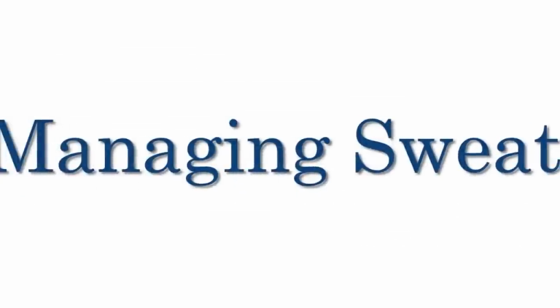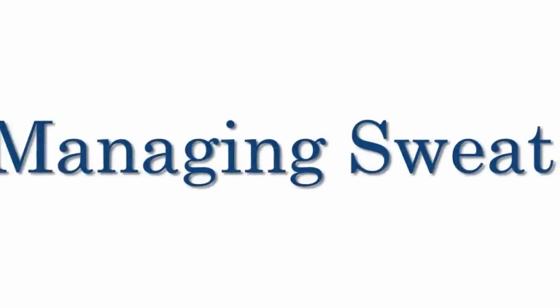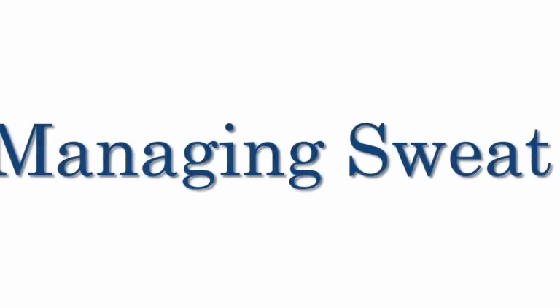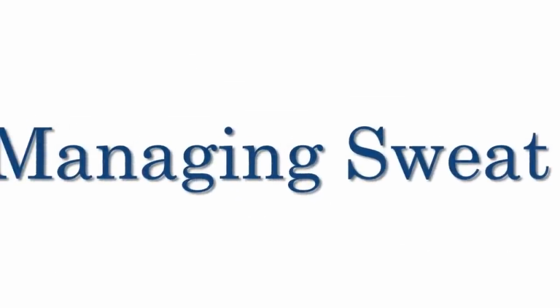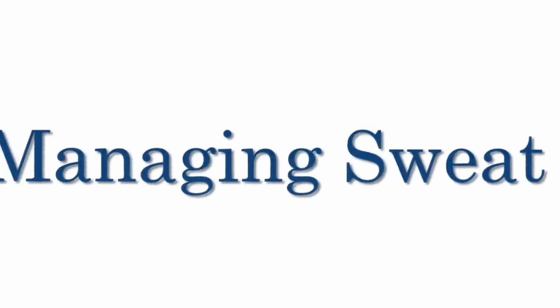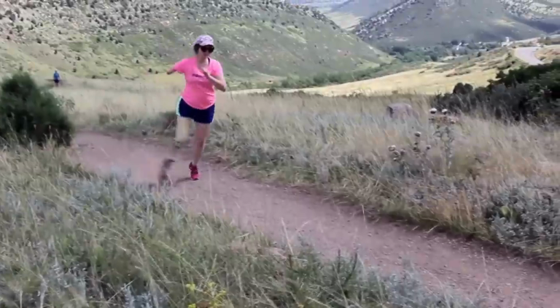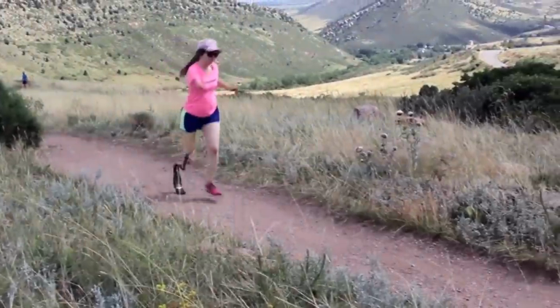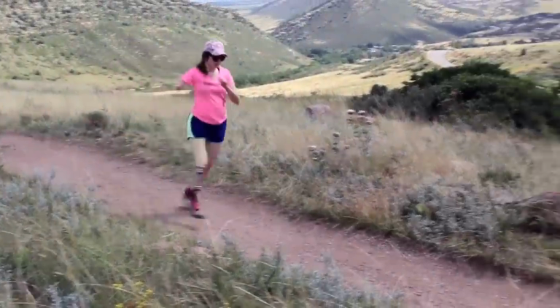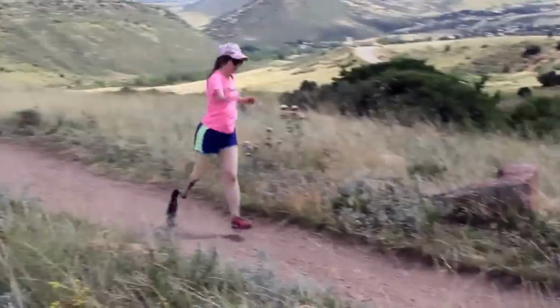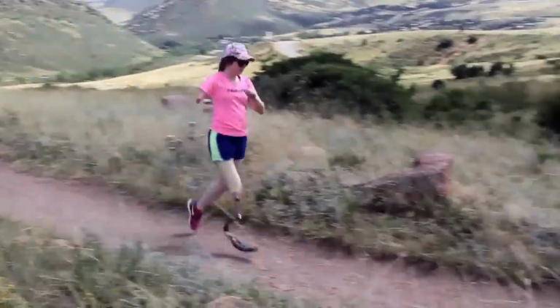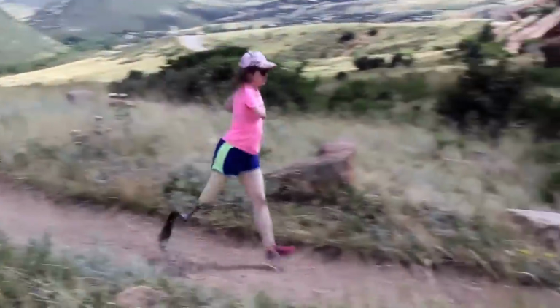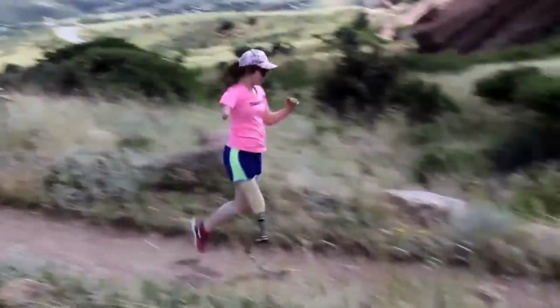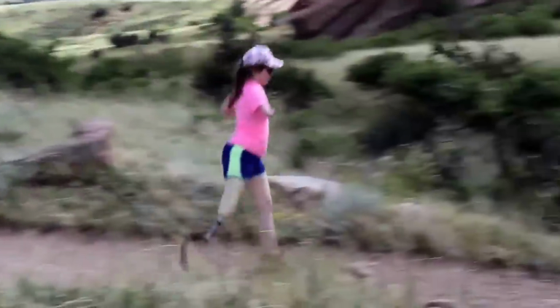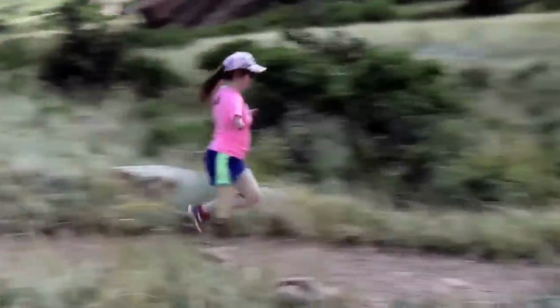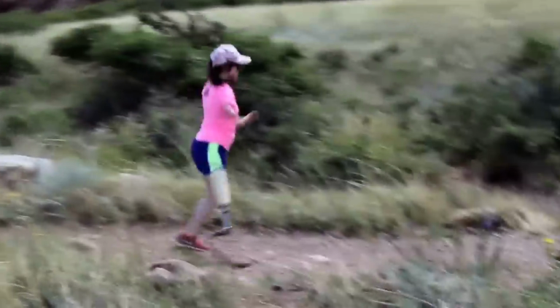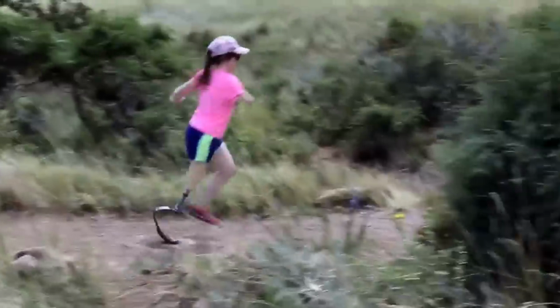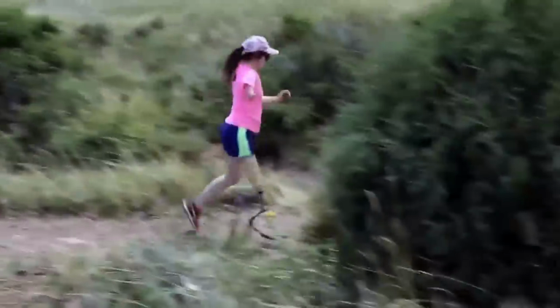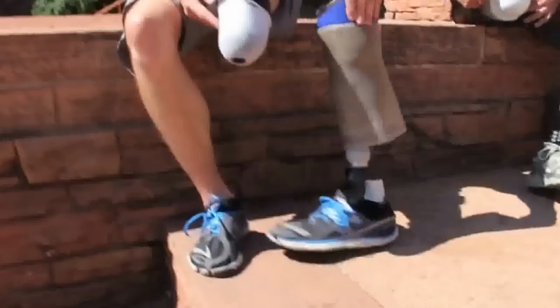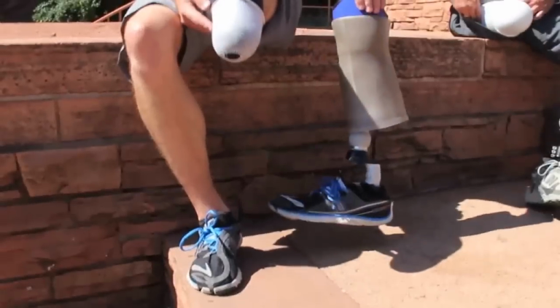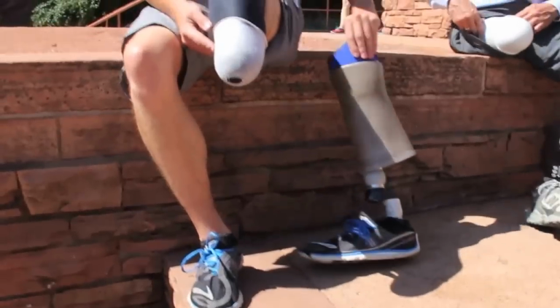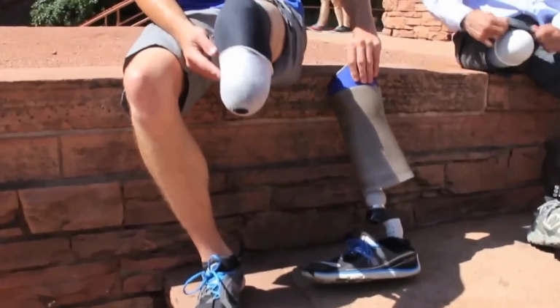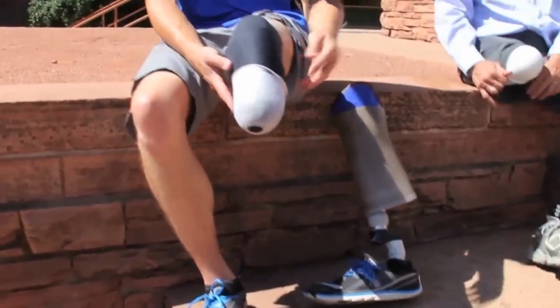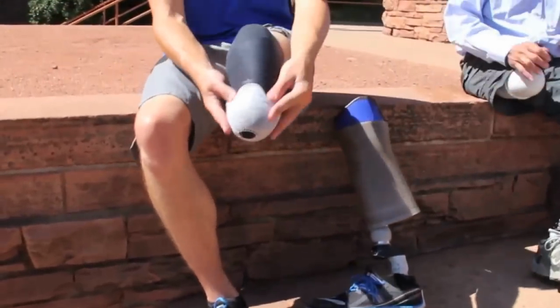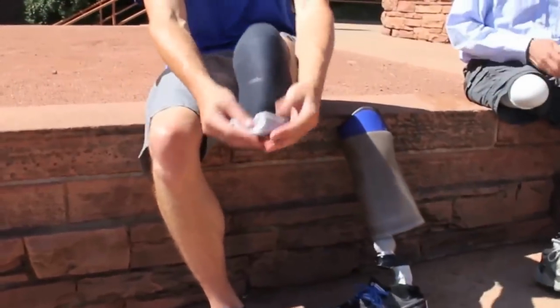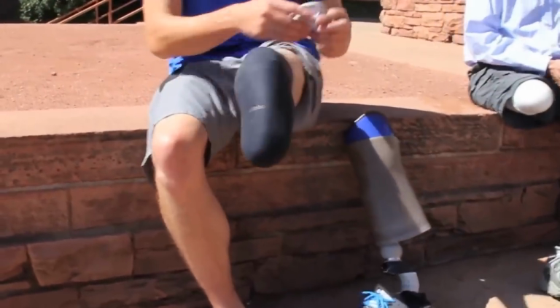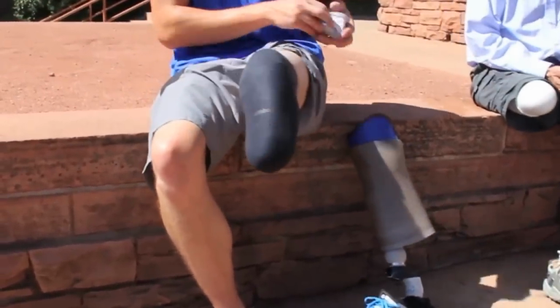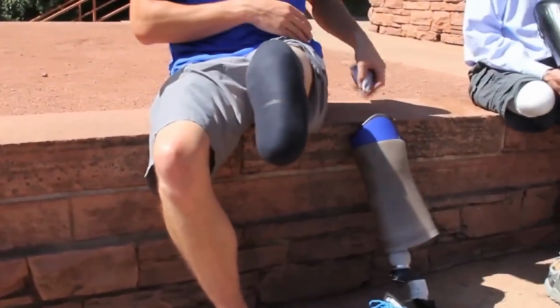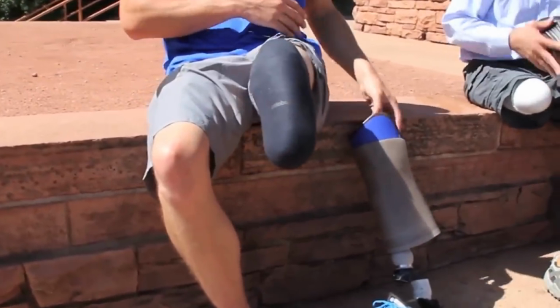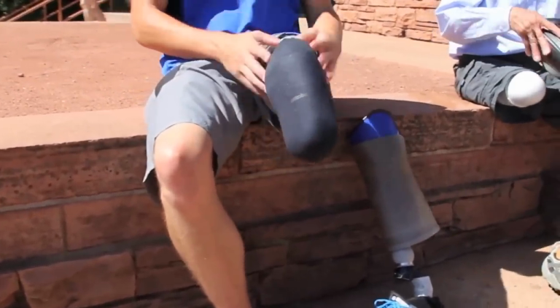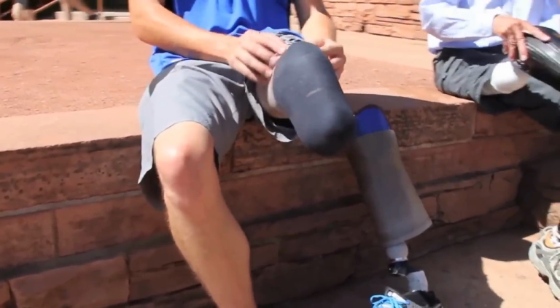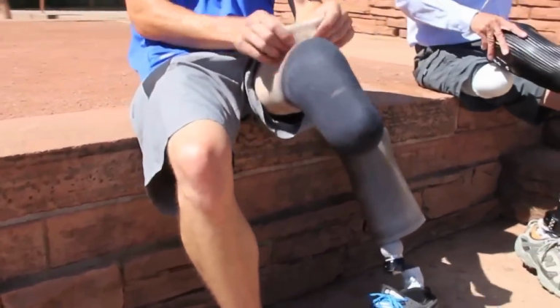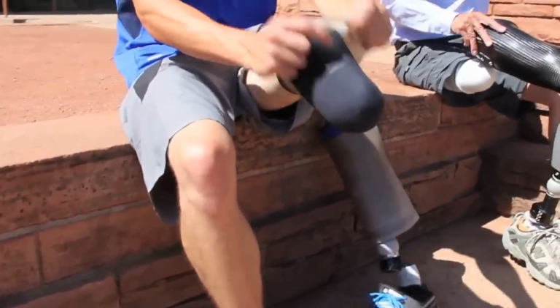Managing Sweat. A common problem that many prosthetic users complain about is sweat. There are some experimental developments being made using Botox injections for severe cases, but aside from that, here are some of the things that may help.